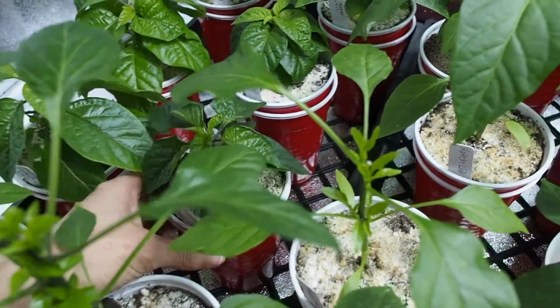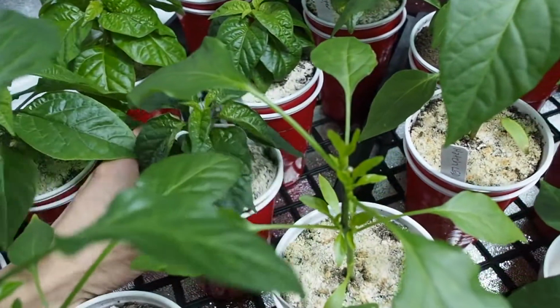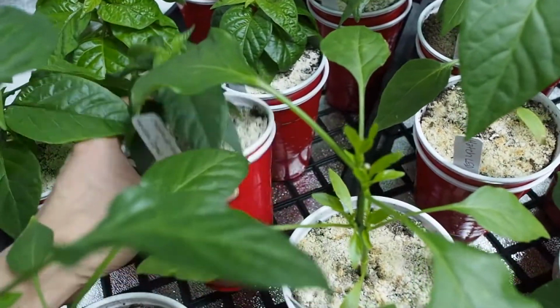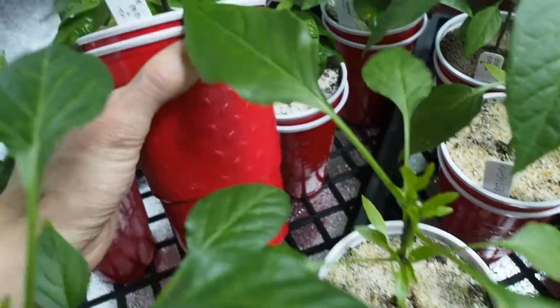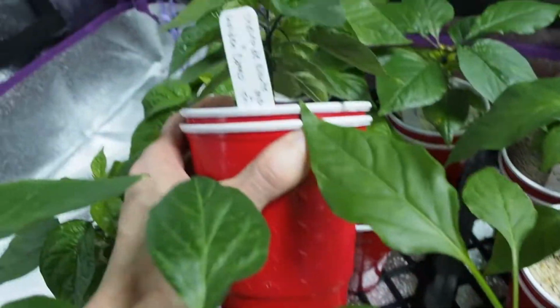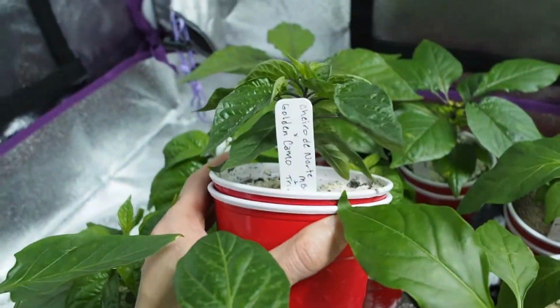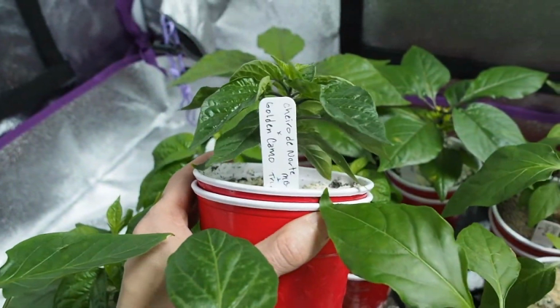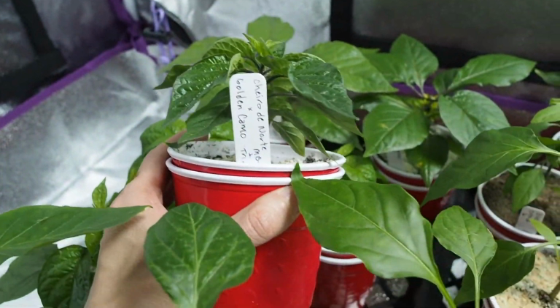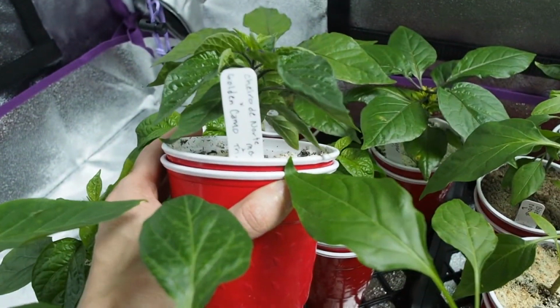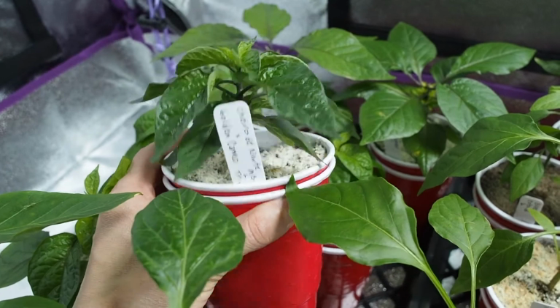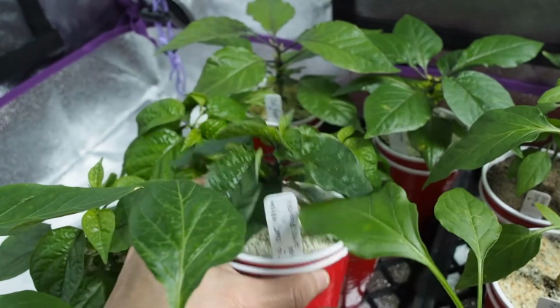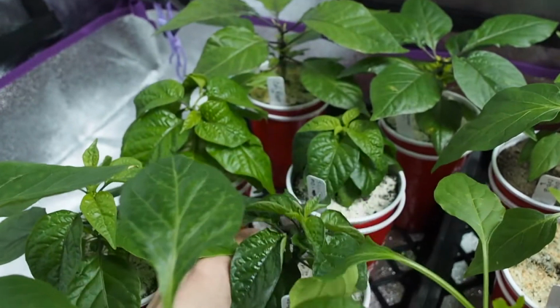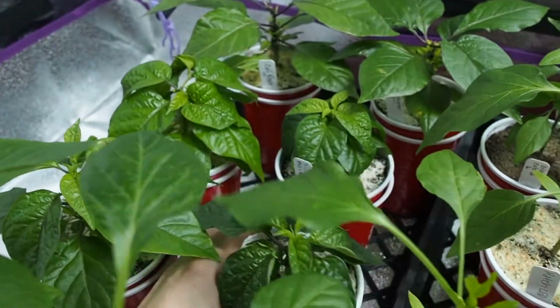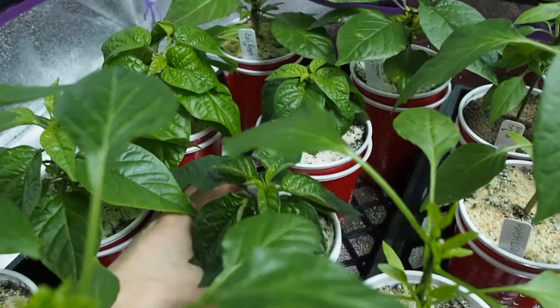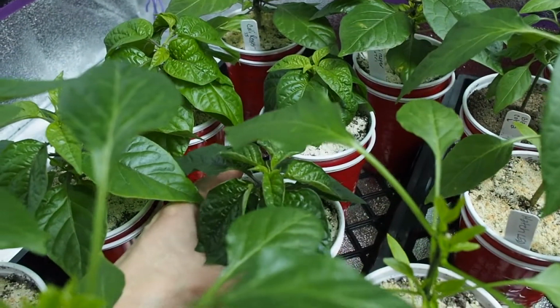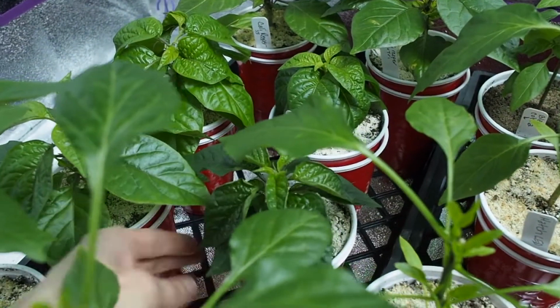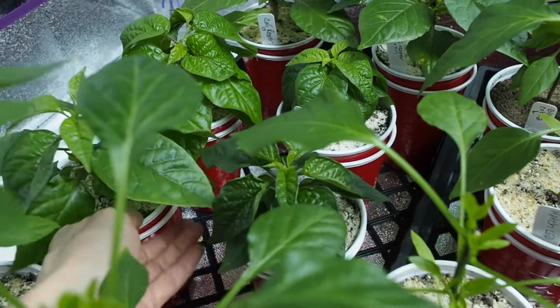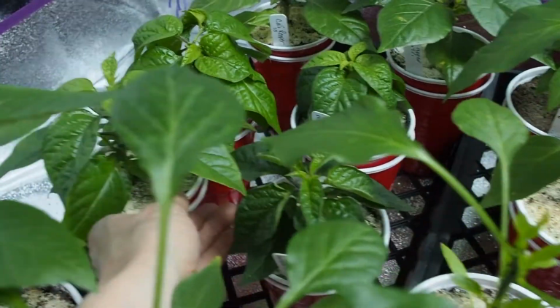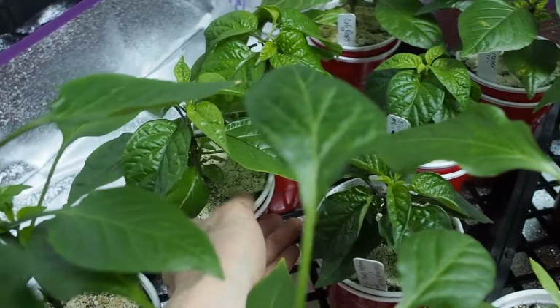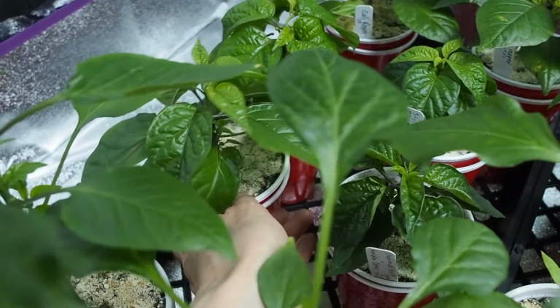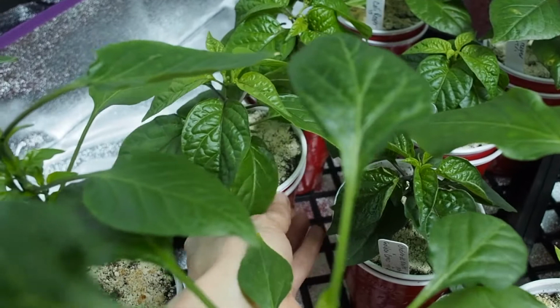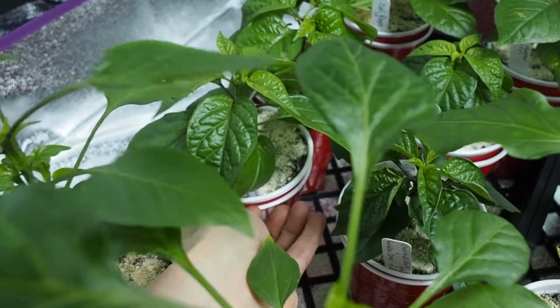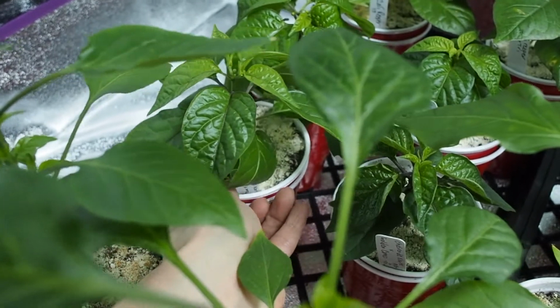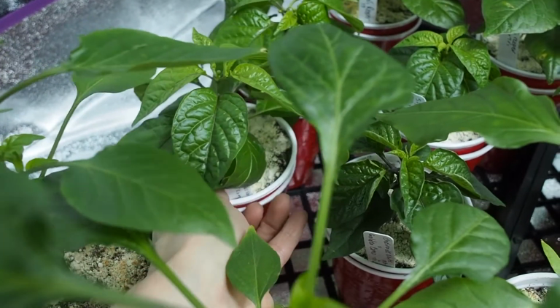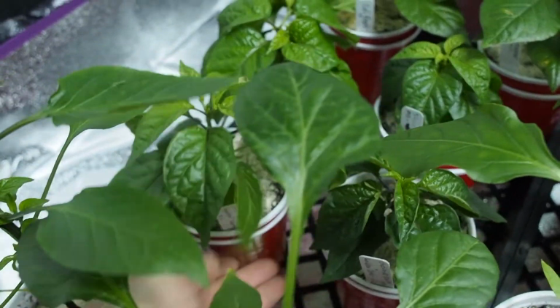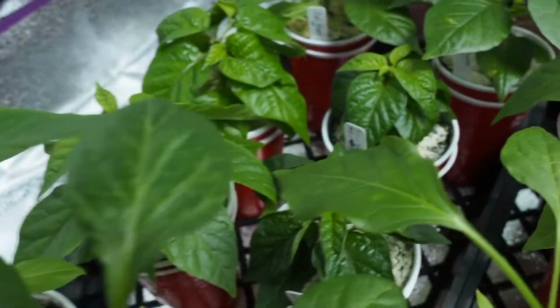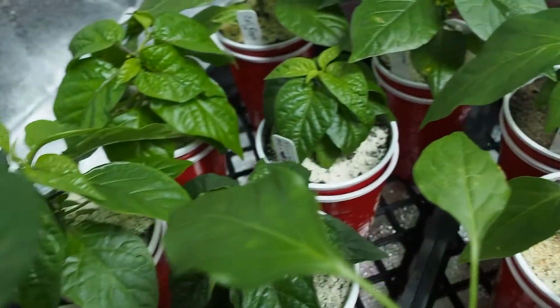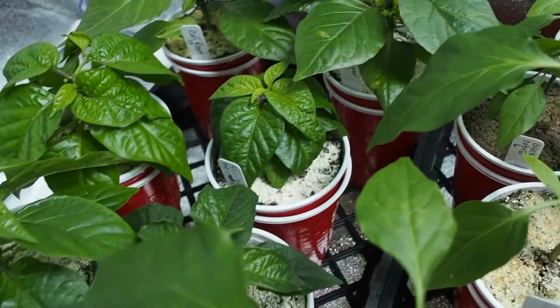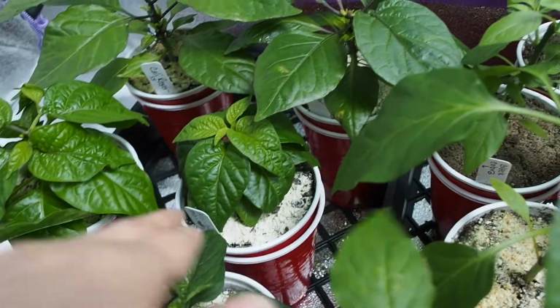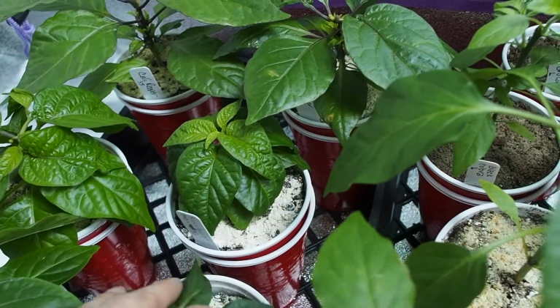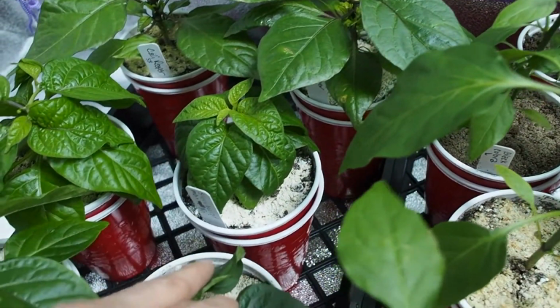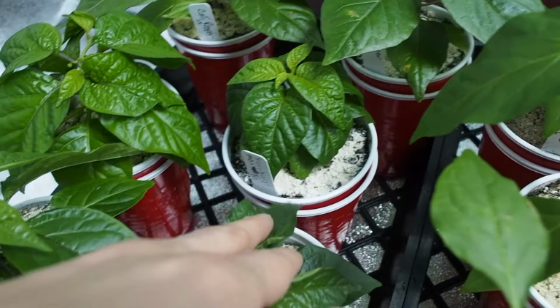This is a cross between Chiro de Norte and Golden Camo from a friend. I'm growing a few of those — I have two here under LEDs.